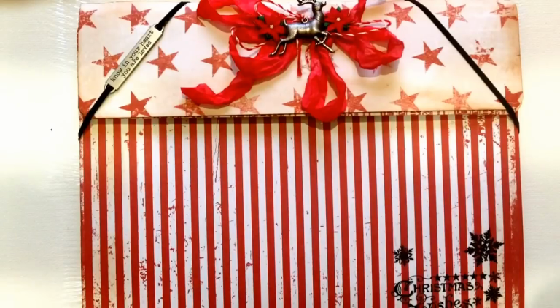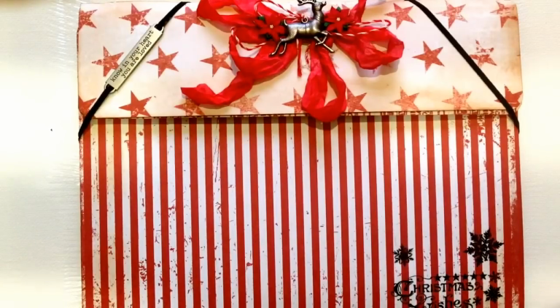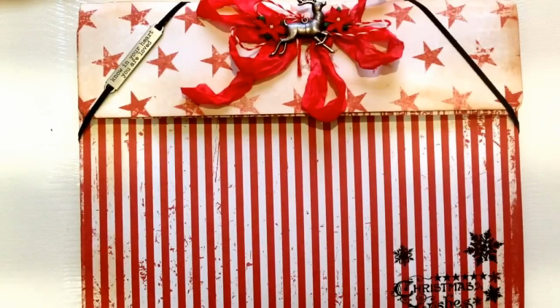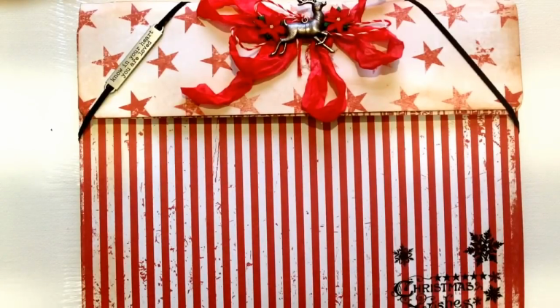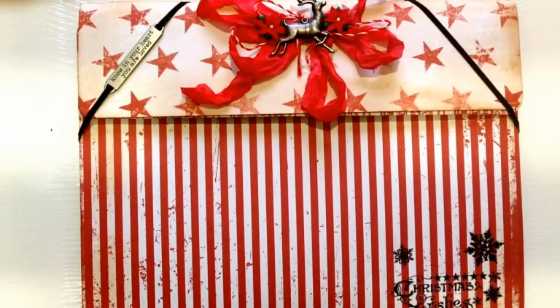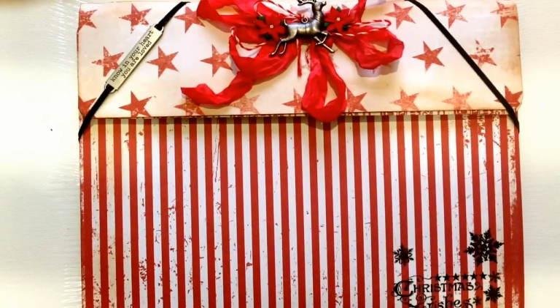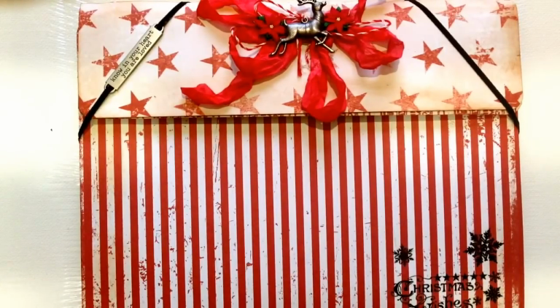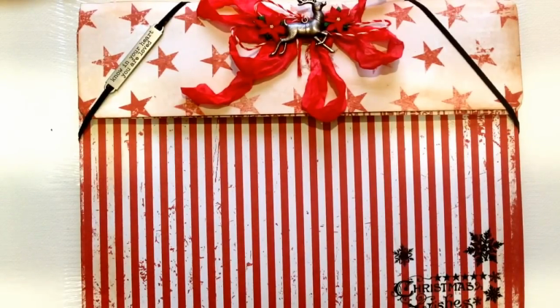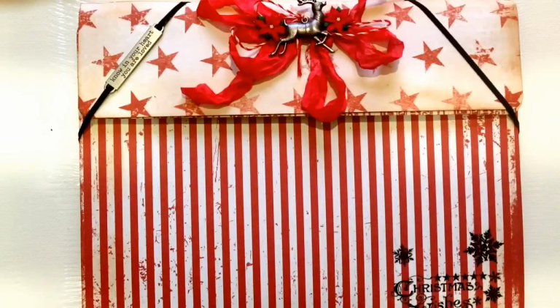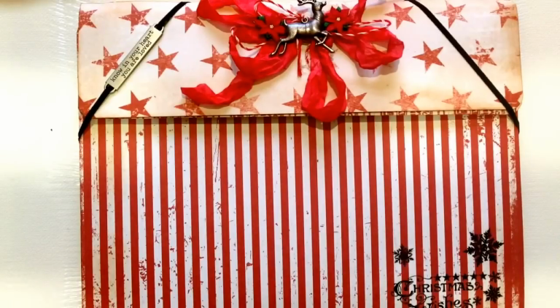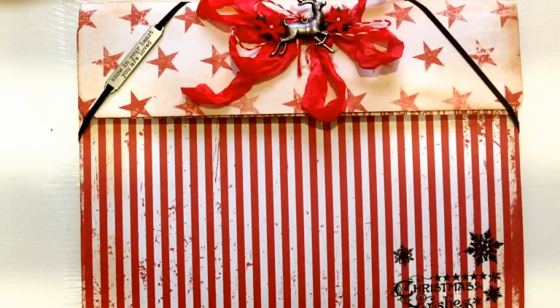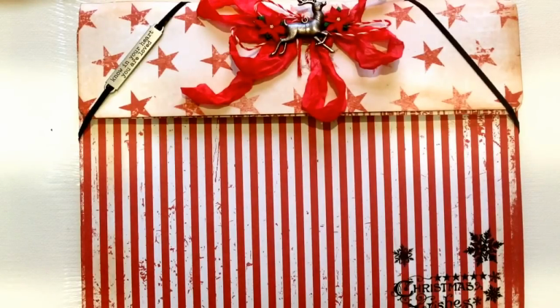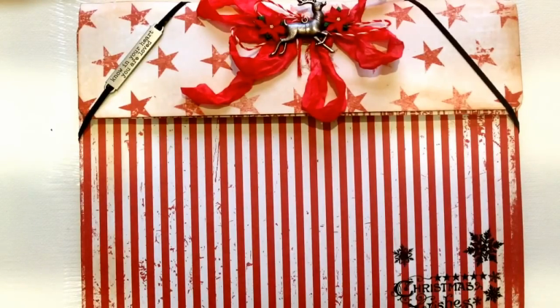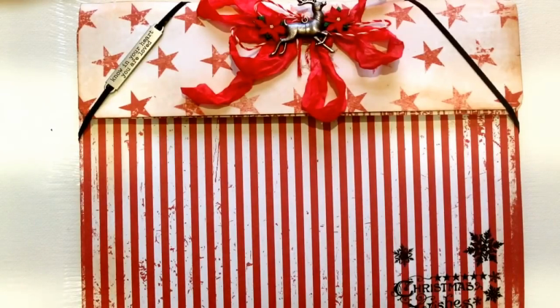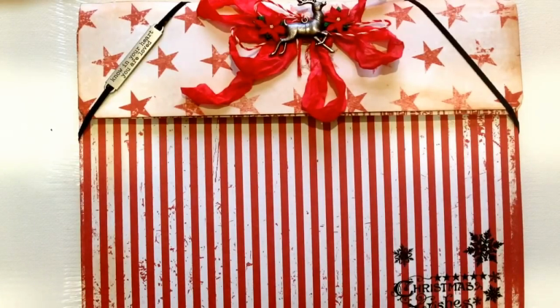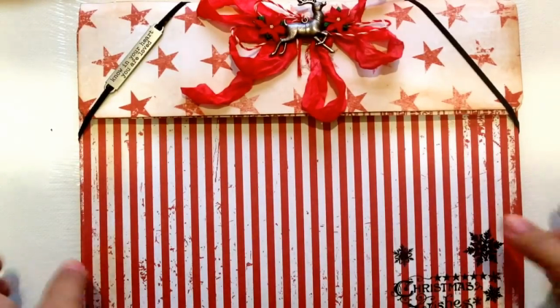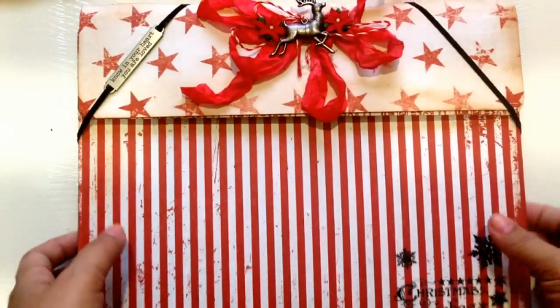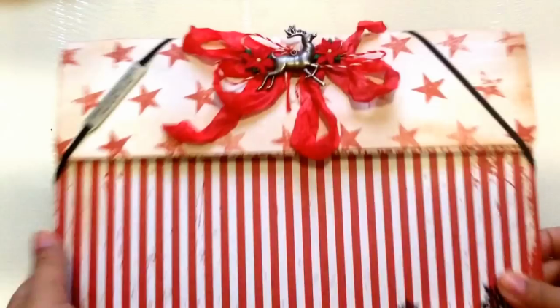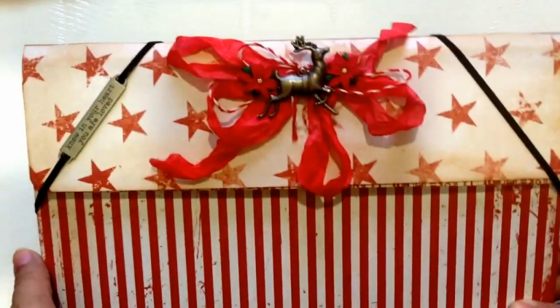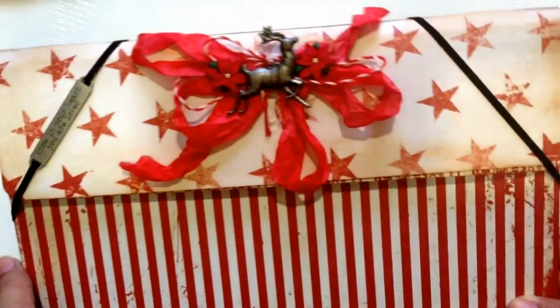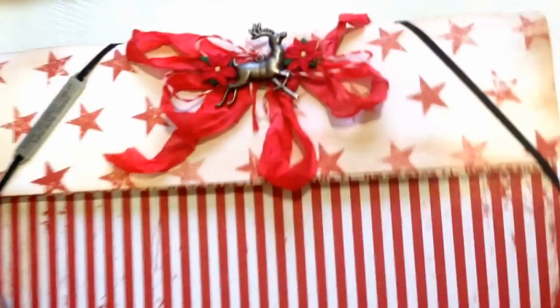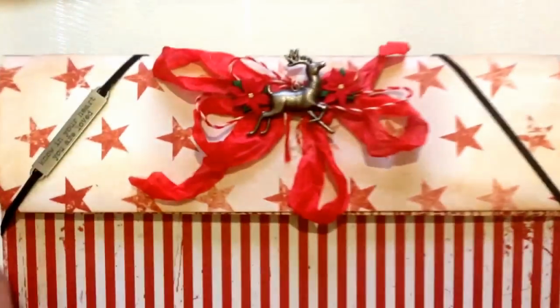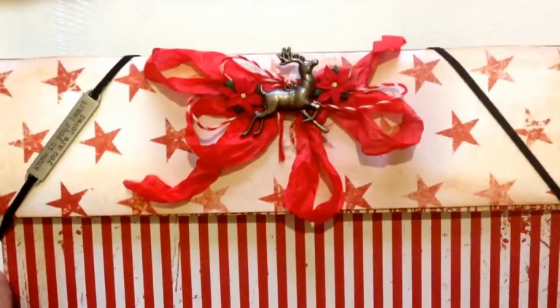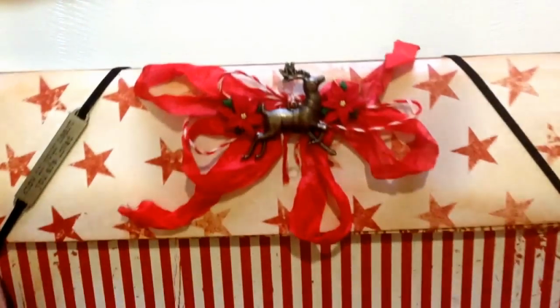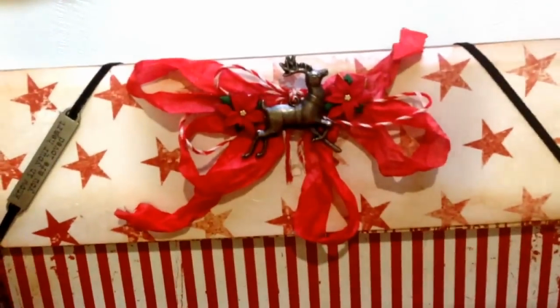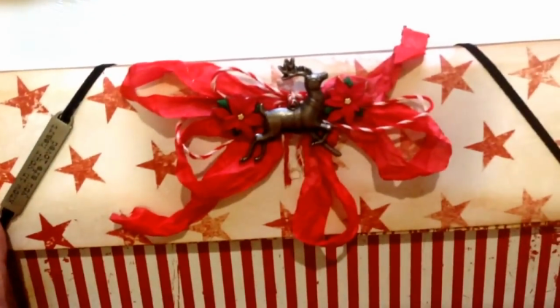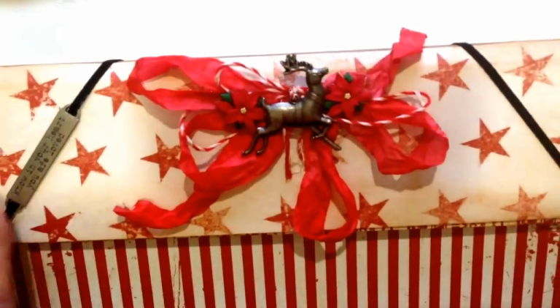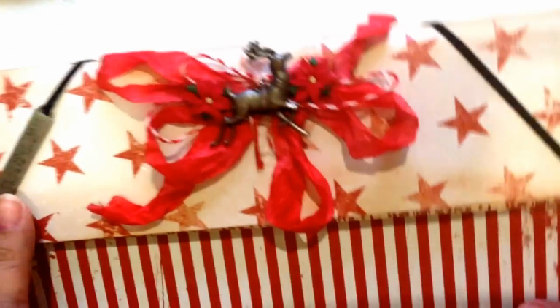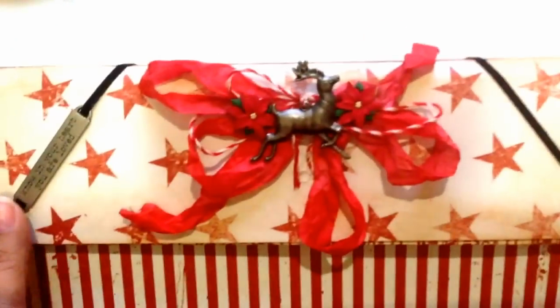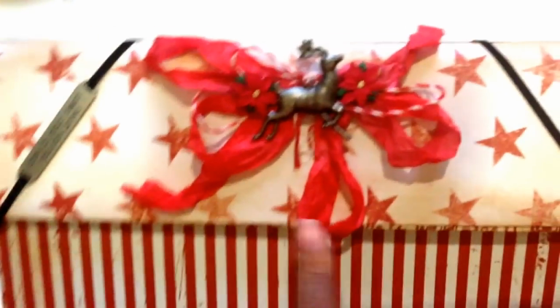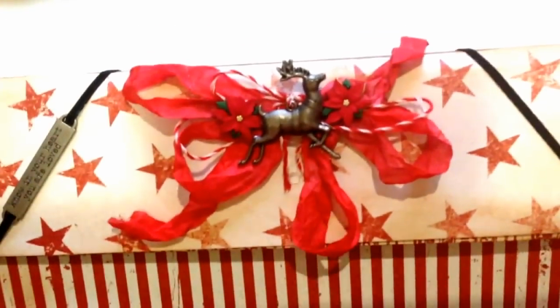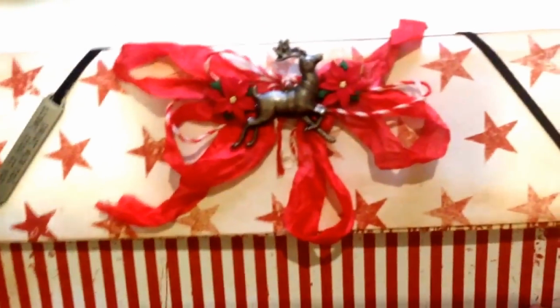This was my Christmas pictures for the year and this was using the Tim Holtz Collection Merriment. I'm going to start with the cover. I used the file folder, the large file folder, crinkle ribbon, and this metal embellishment from the collection.